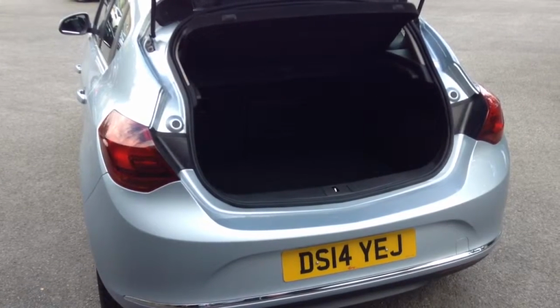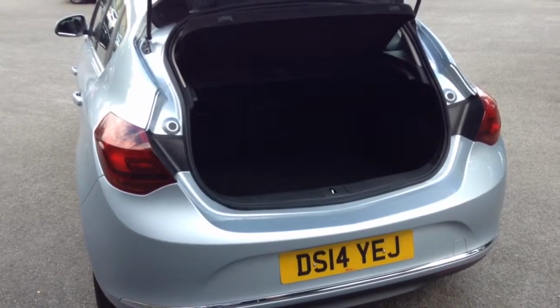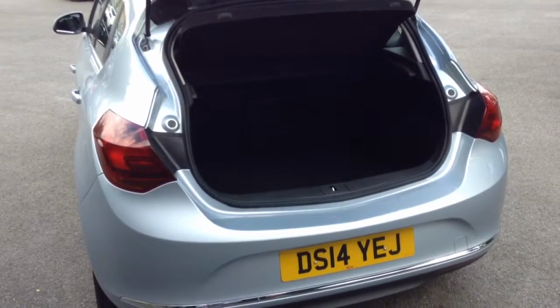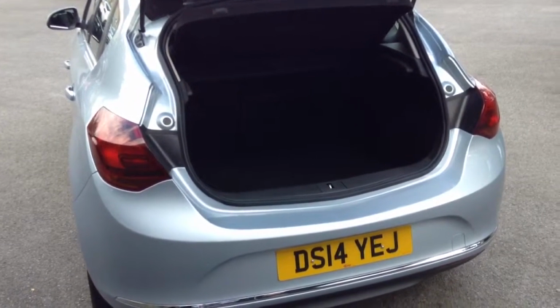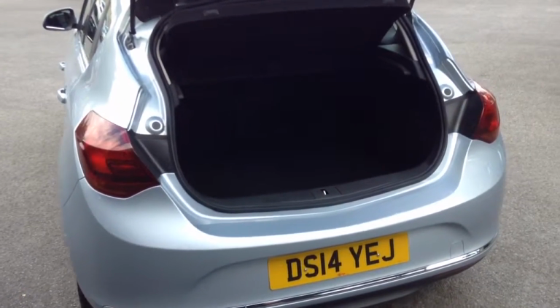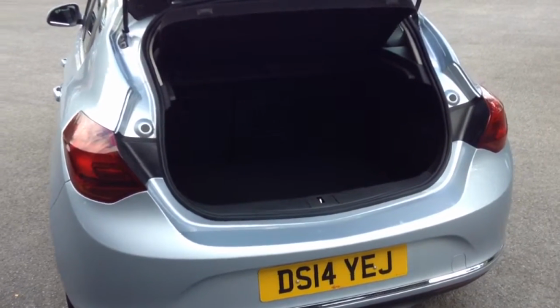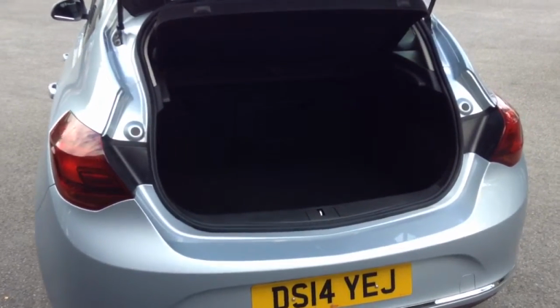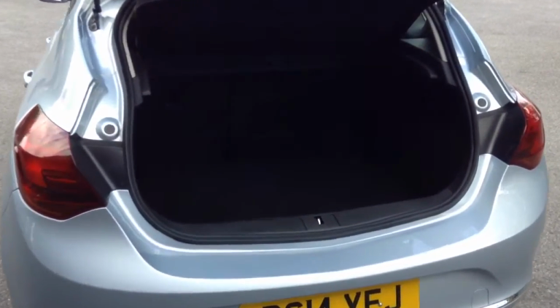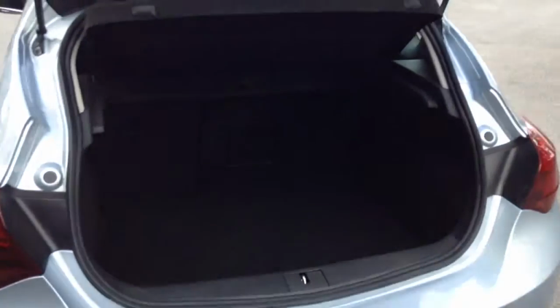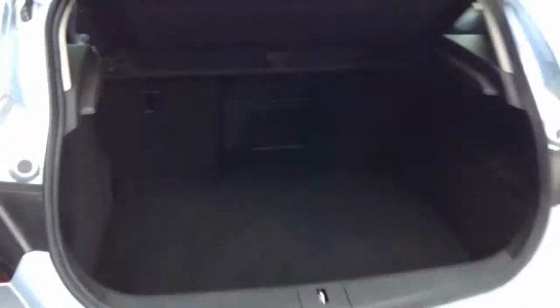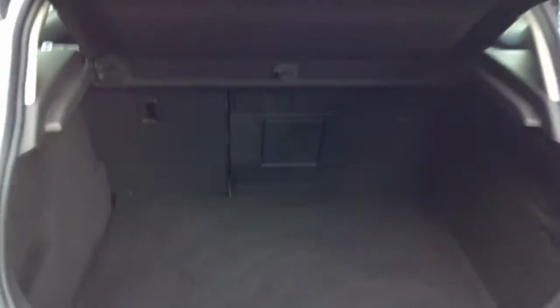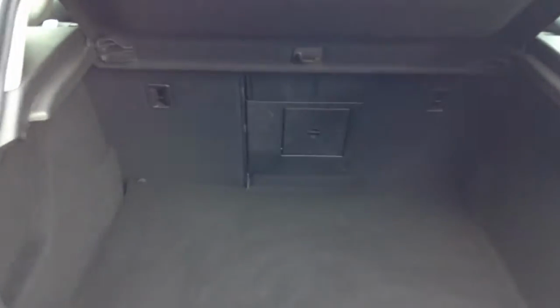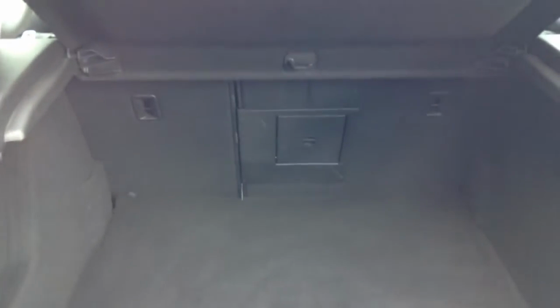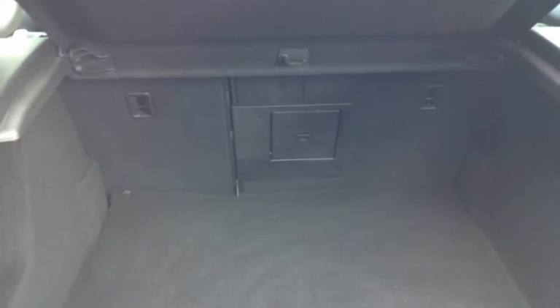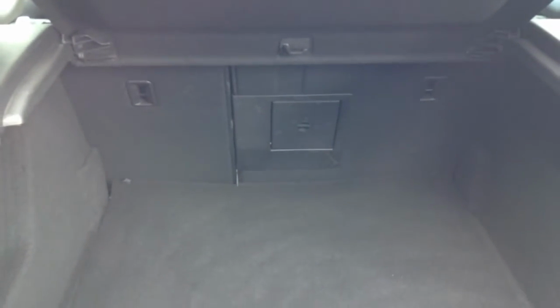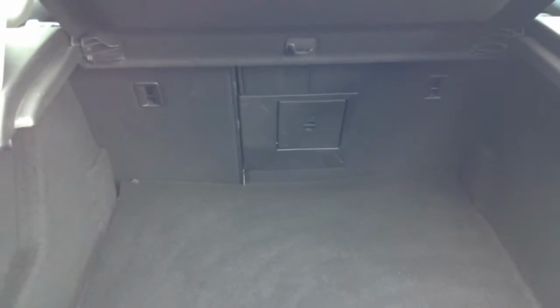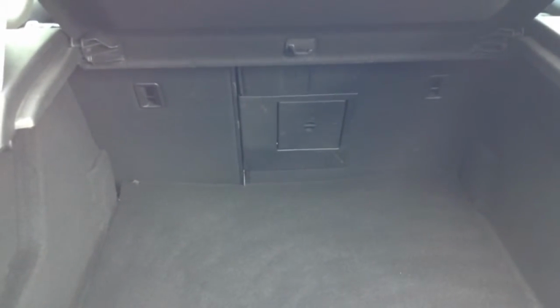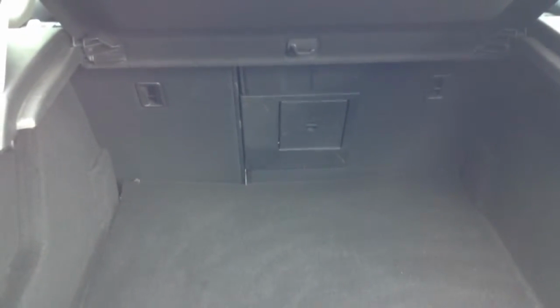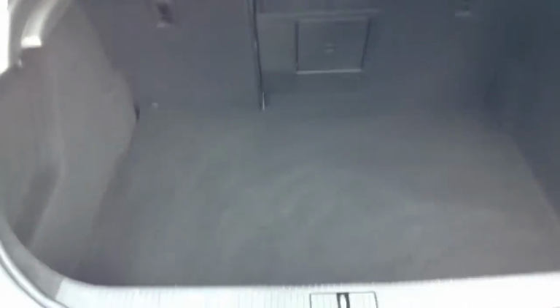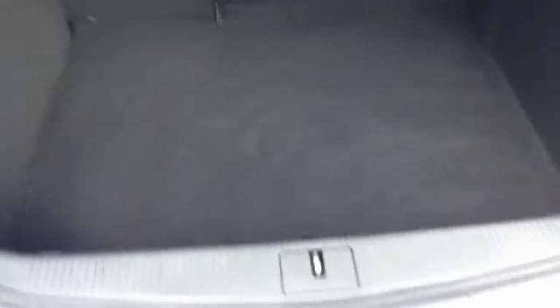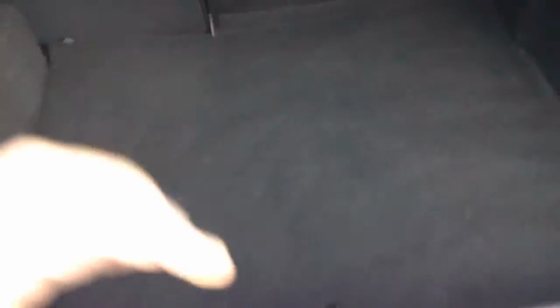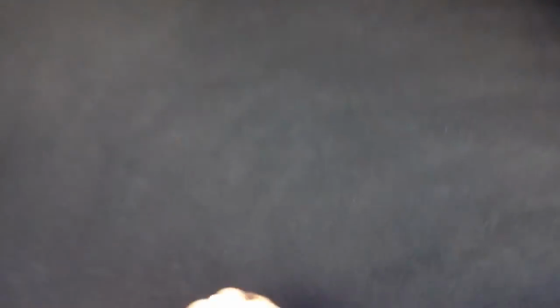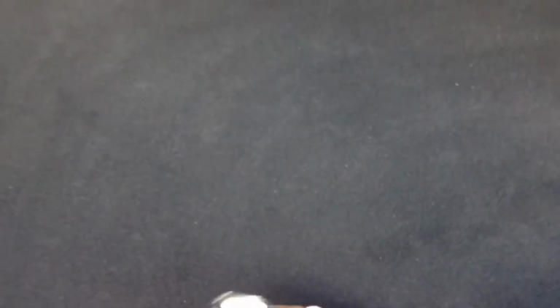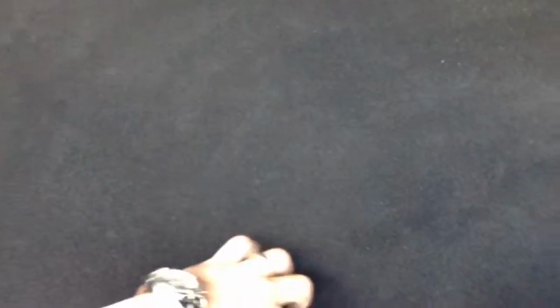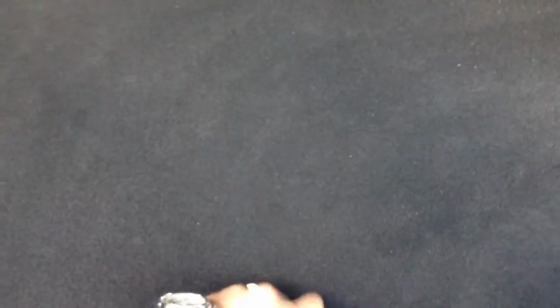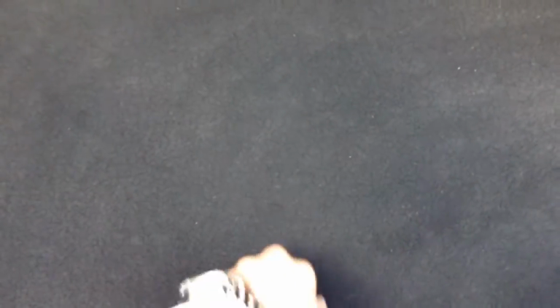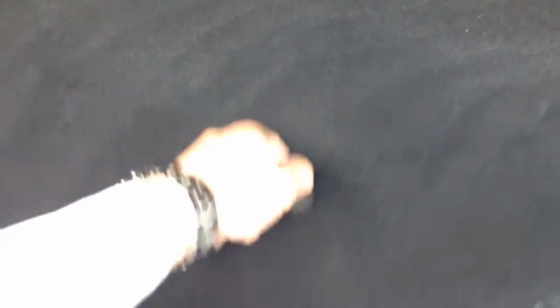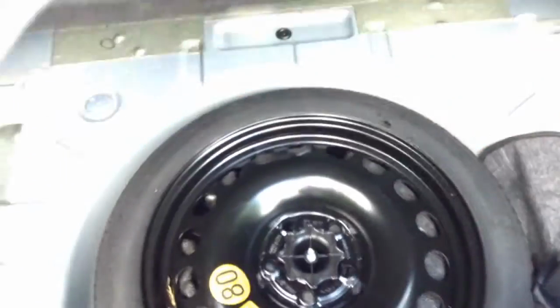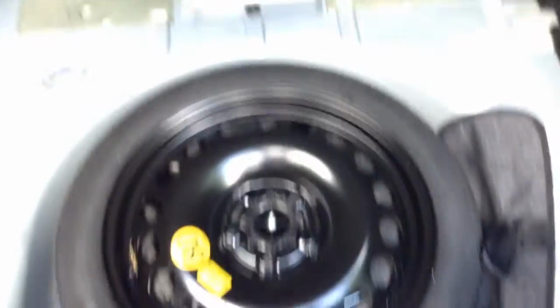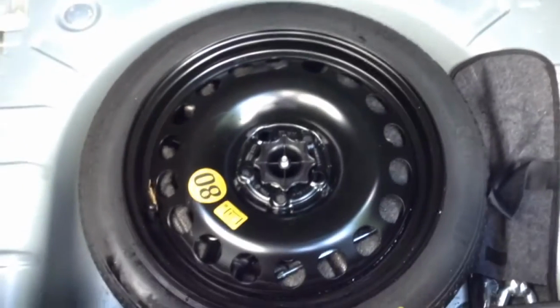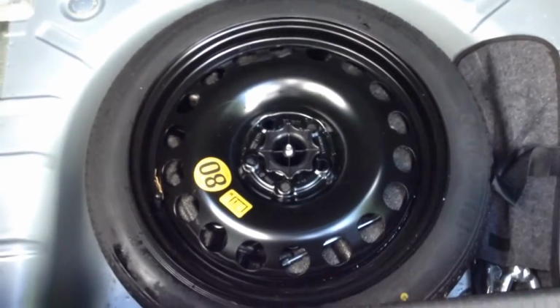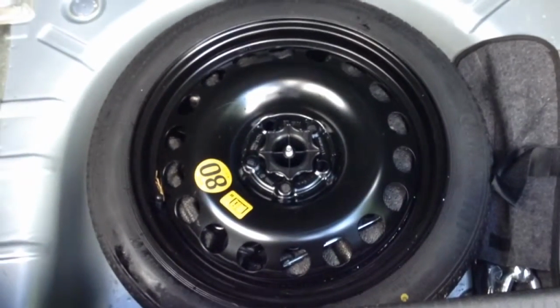Moving round to the rear of the vehicle, you'll see that the vehicle has a 60-40 split rear back seat, and also this particular model has a space saver spare wheel.